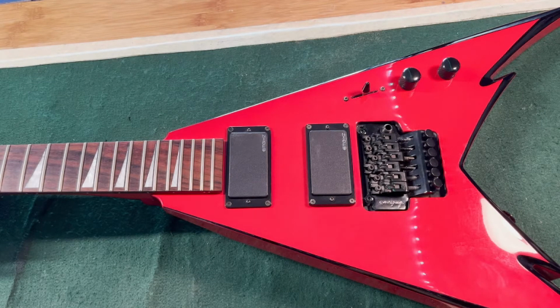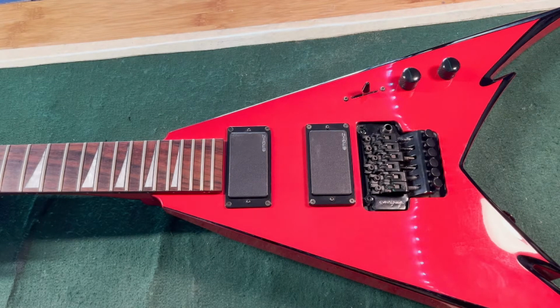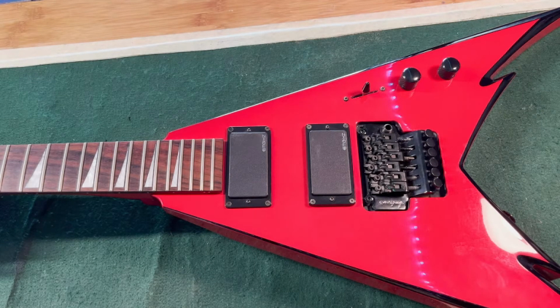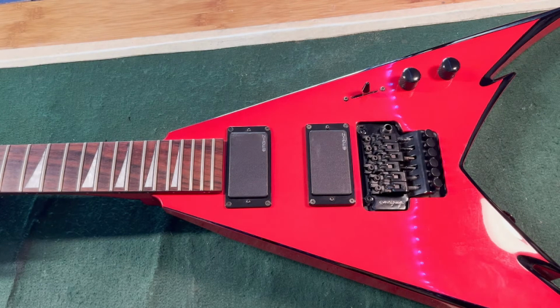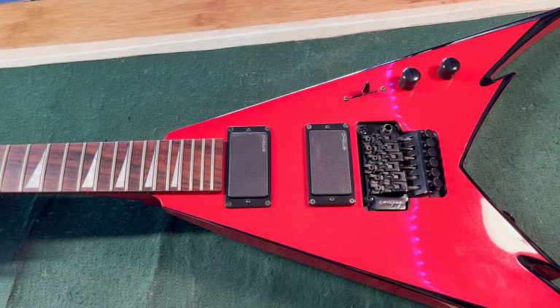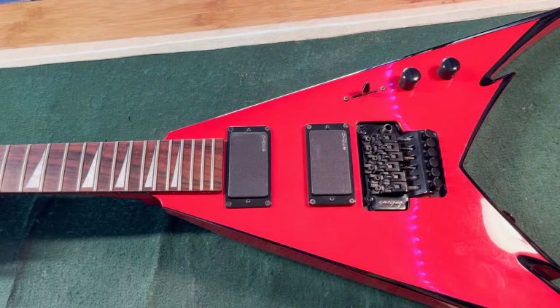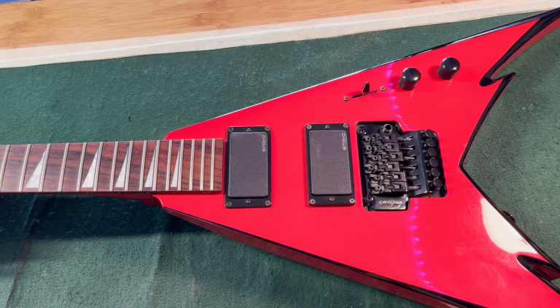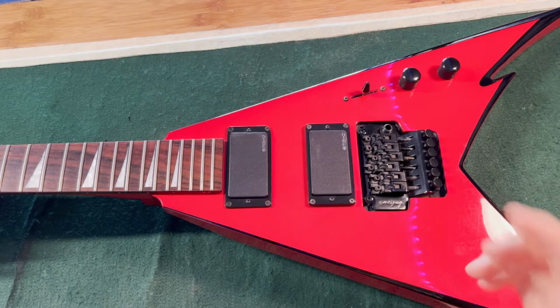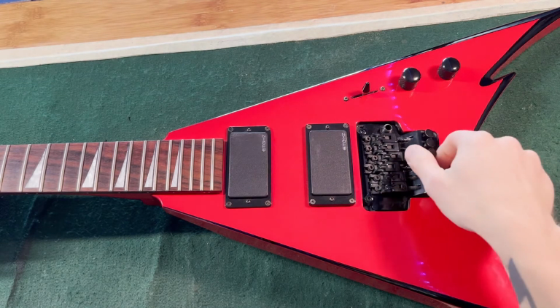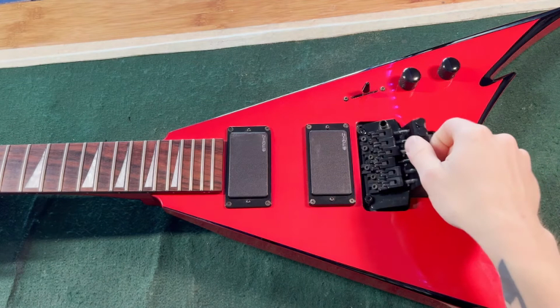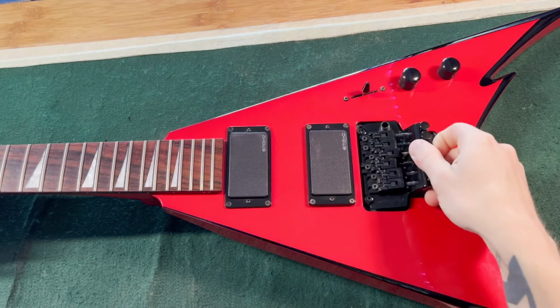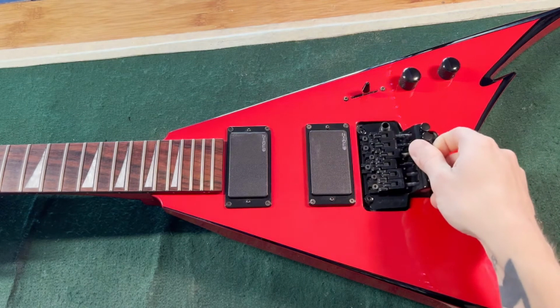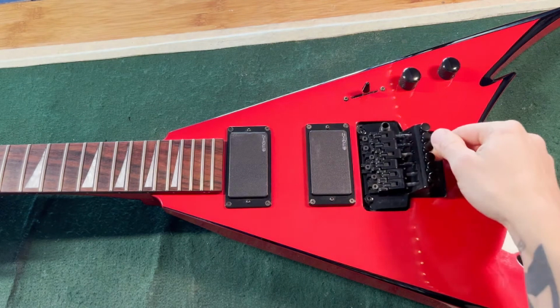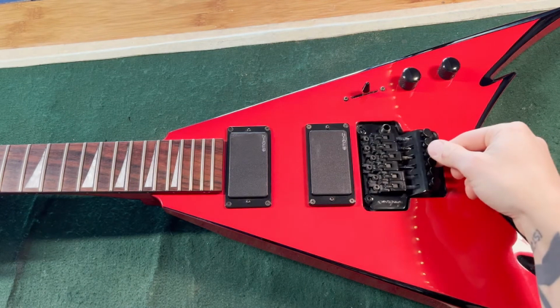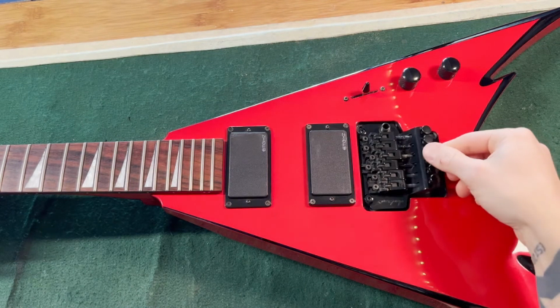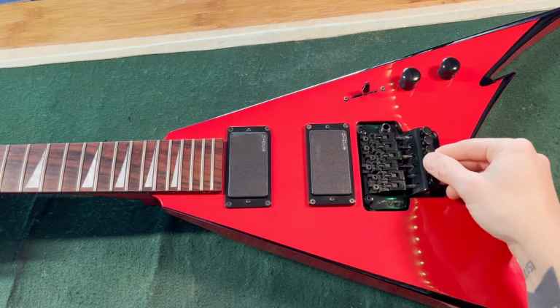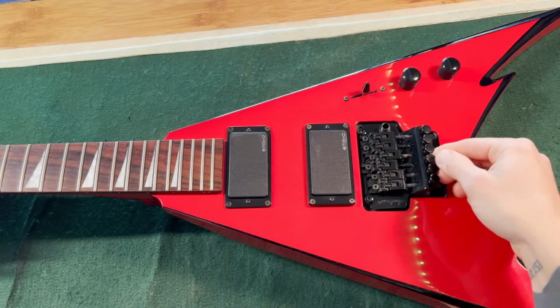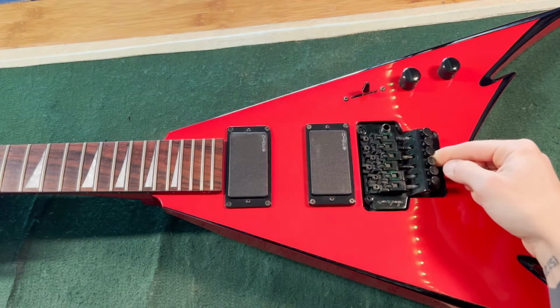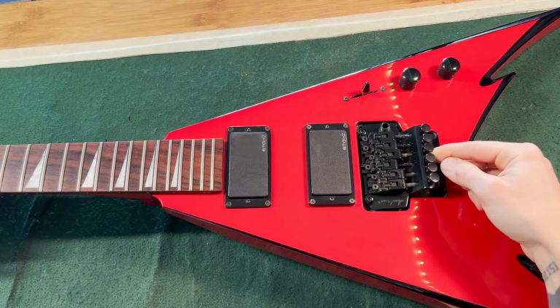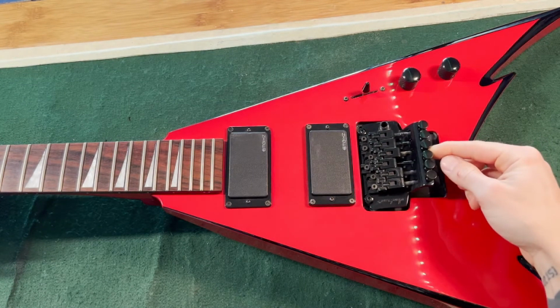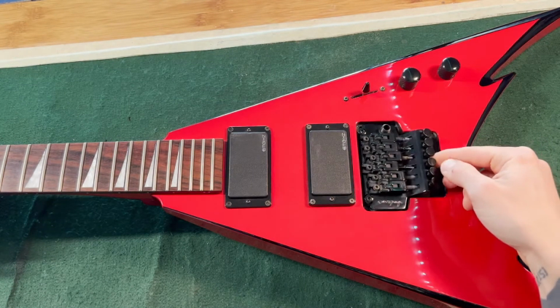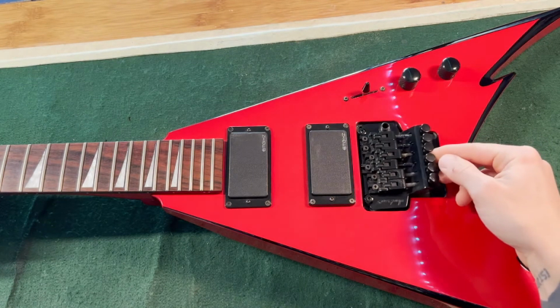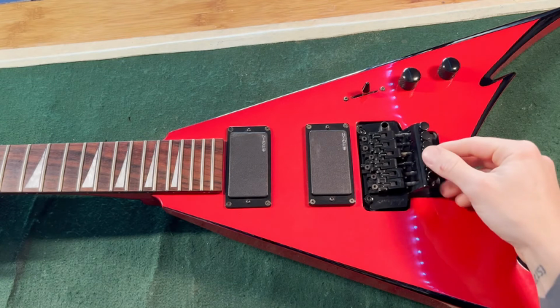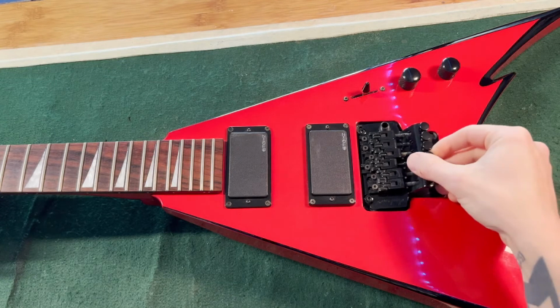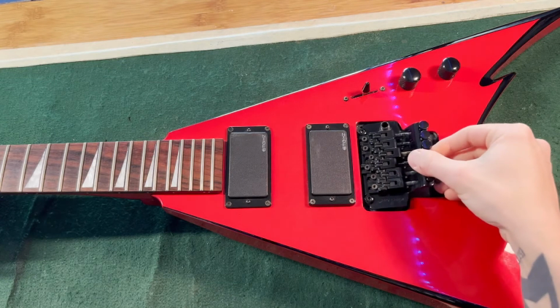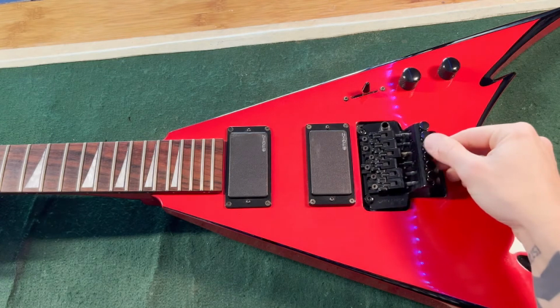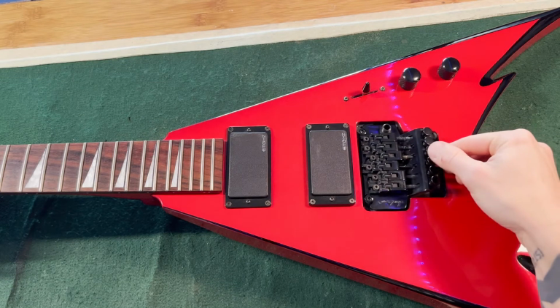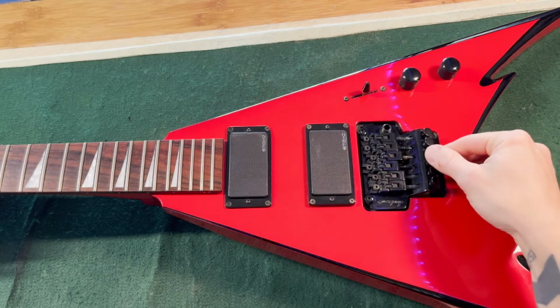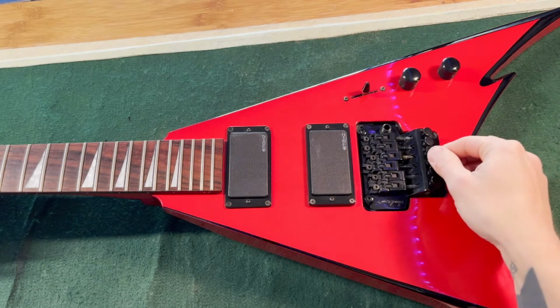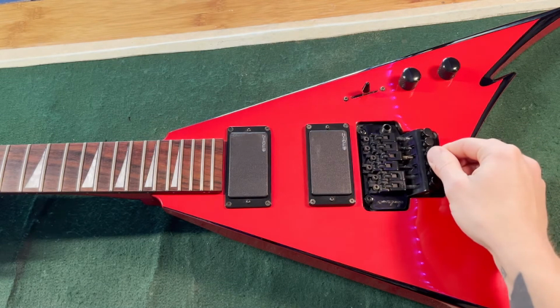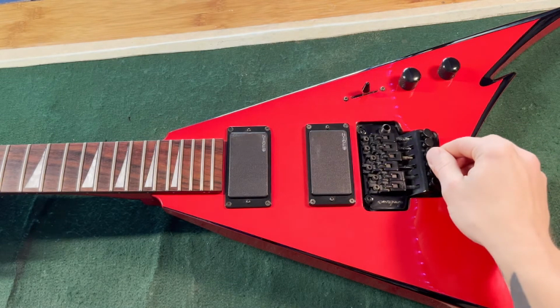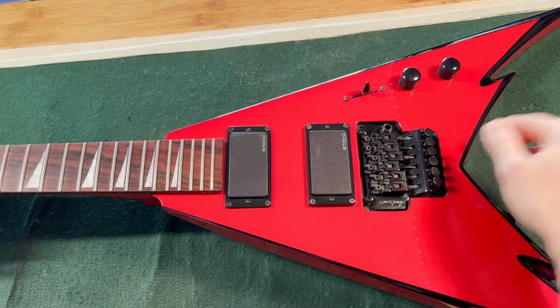We are replacing the Jackson Floyd Rose, which is, I believe, an original Floyd Rose model, and we're swapping it for a Pro Series. You can see there.